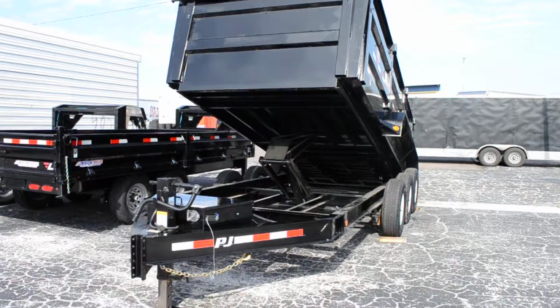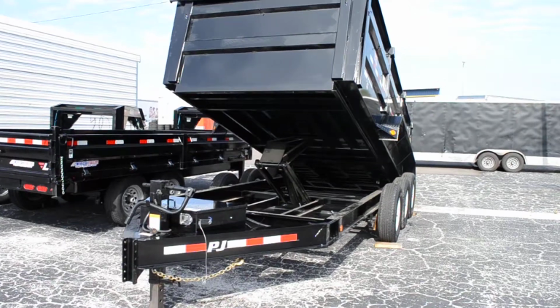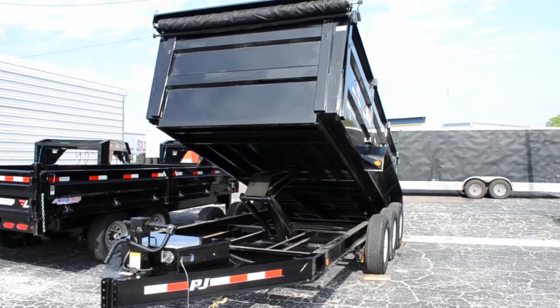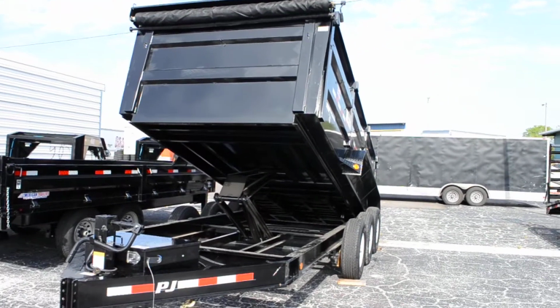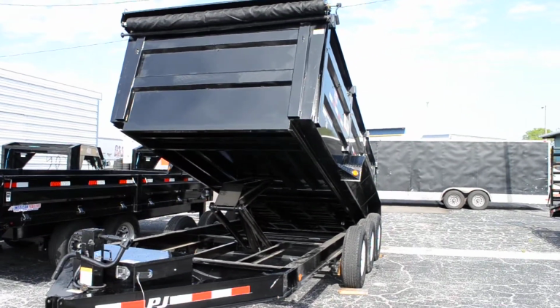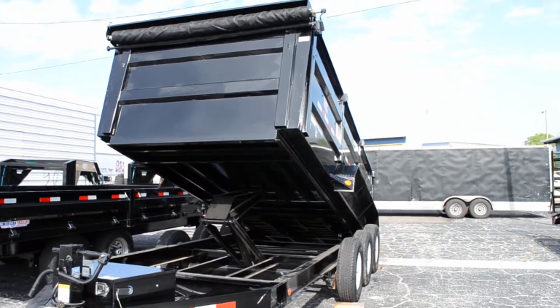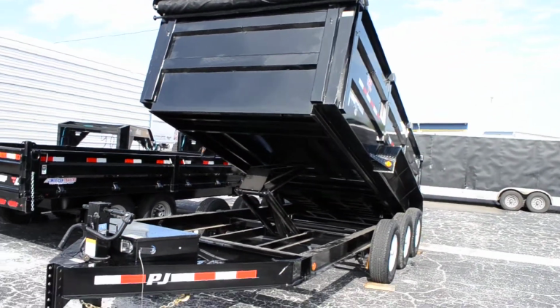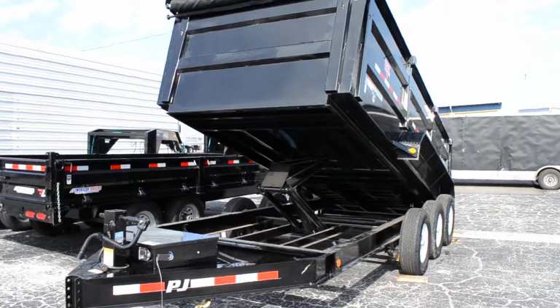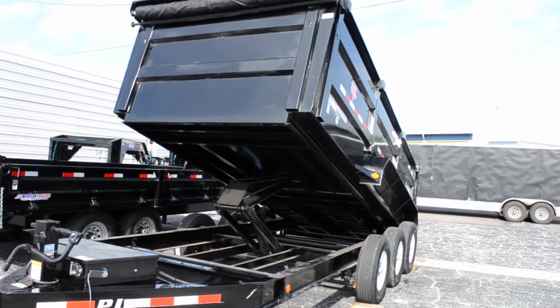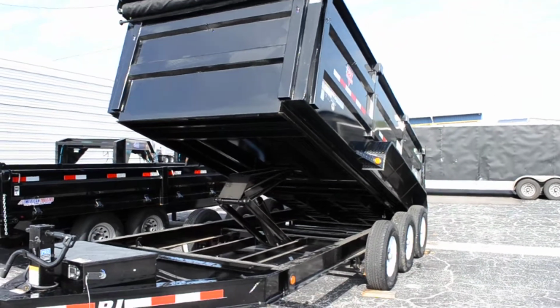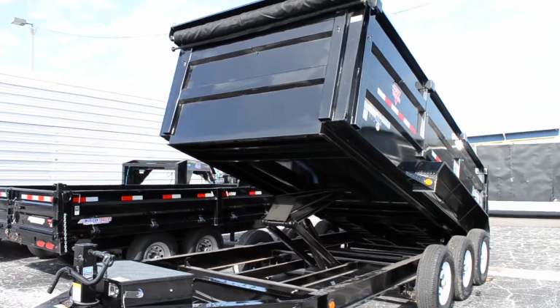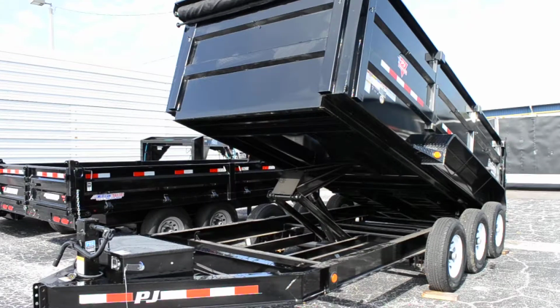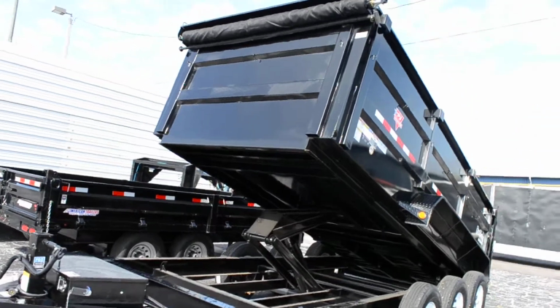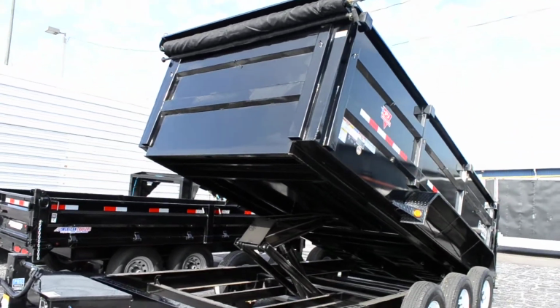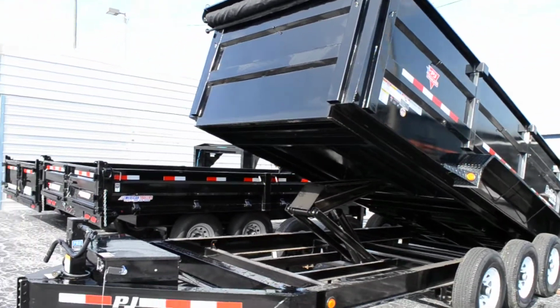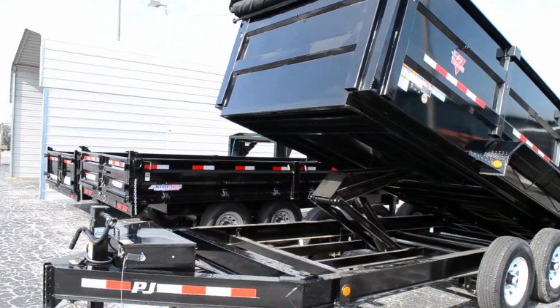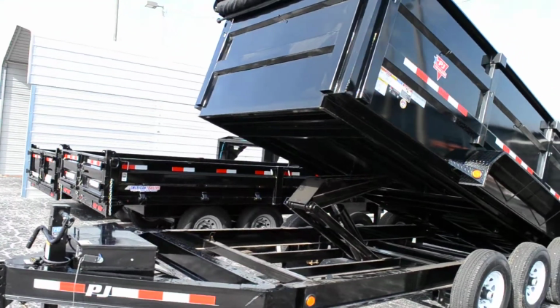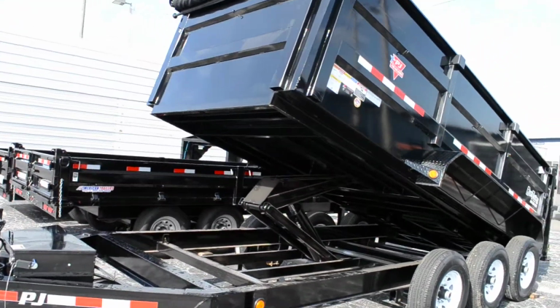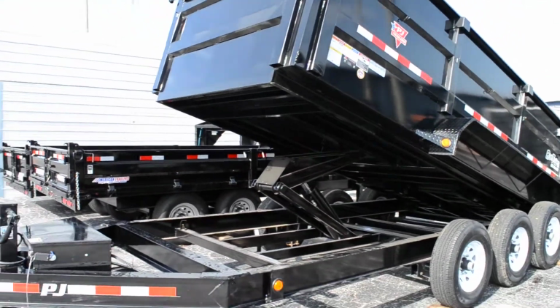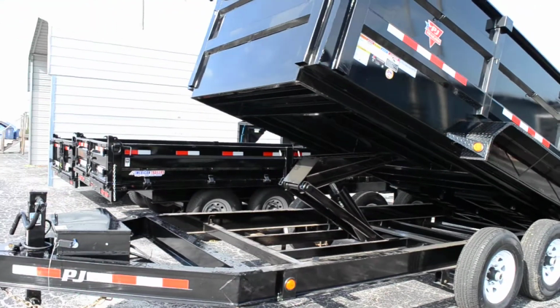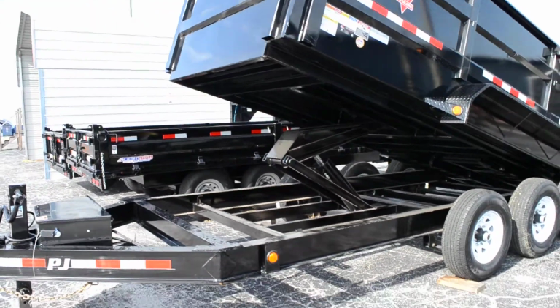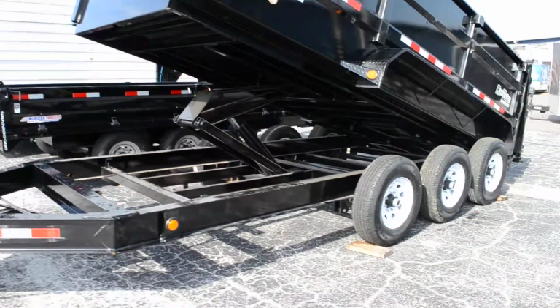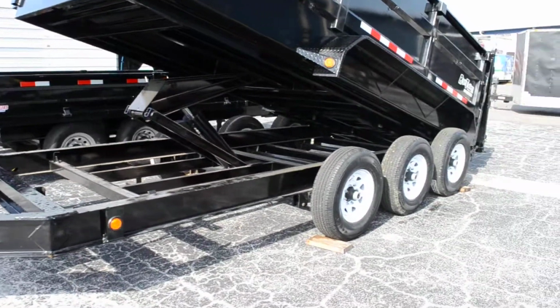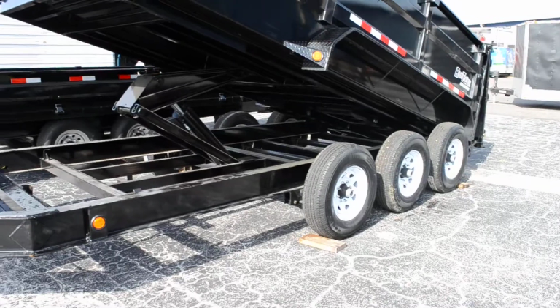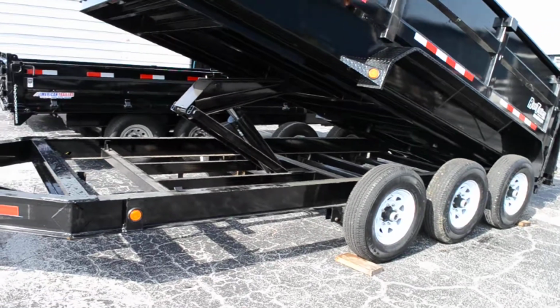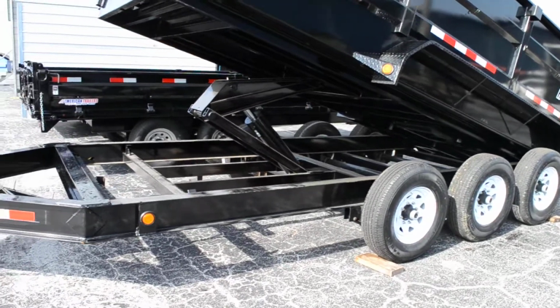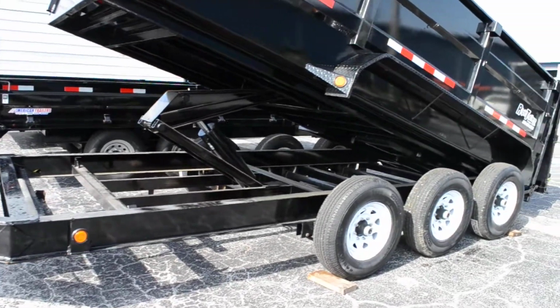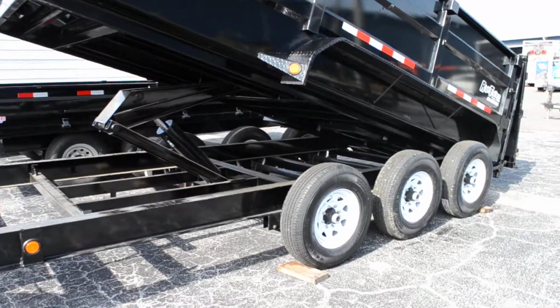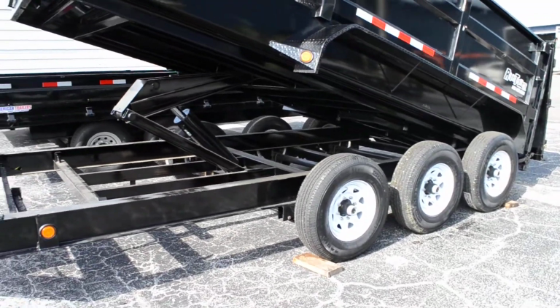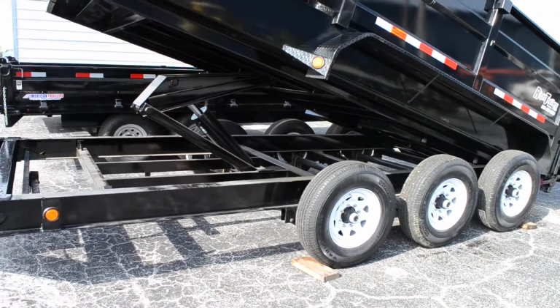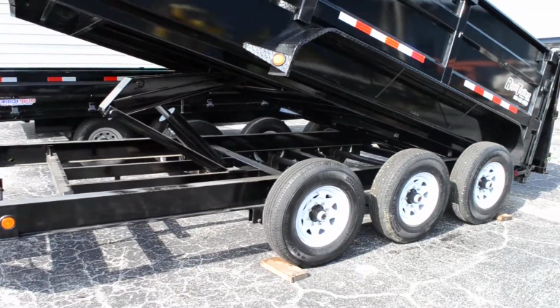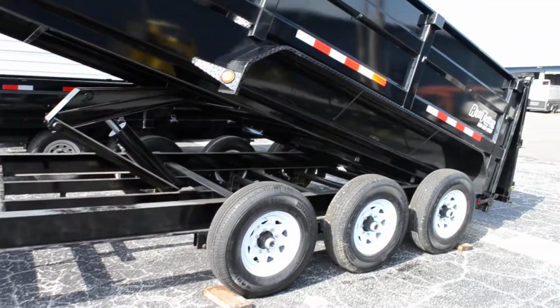This is a 7x14 PJ Trailers dump trailer with four-foot high sides. It's a tri-axle on 7K Dexter drop axles with 16-inch tires and wheels.